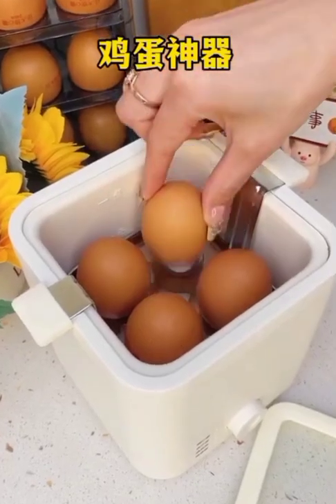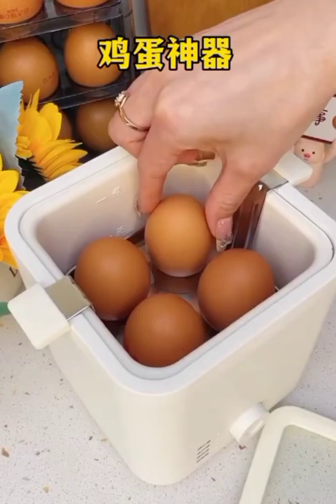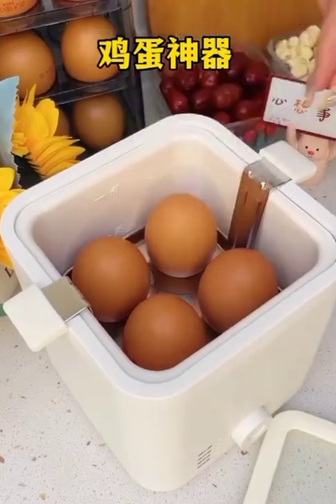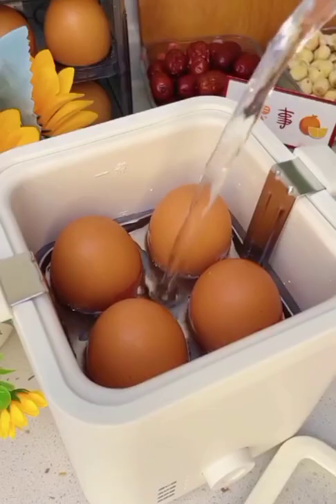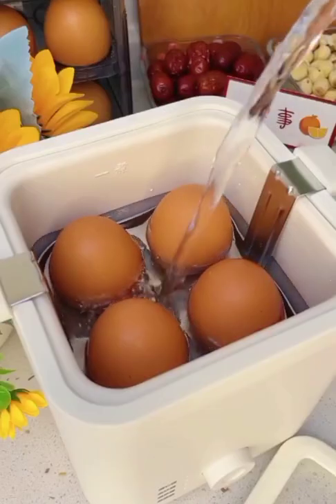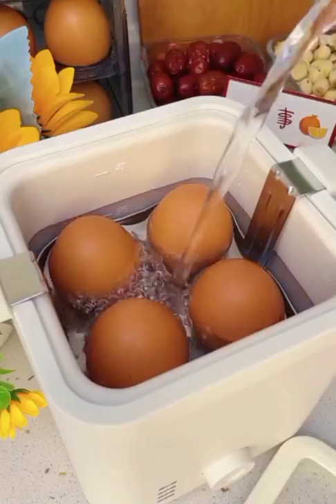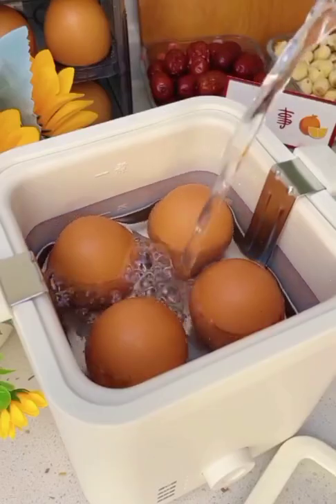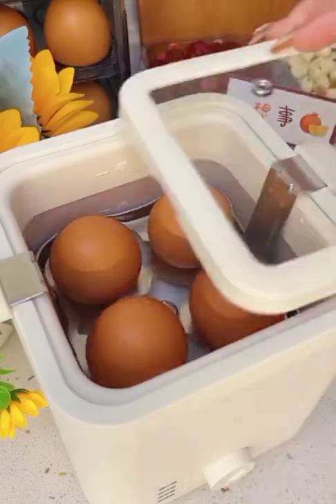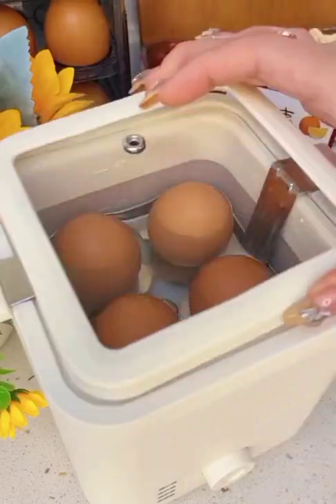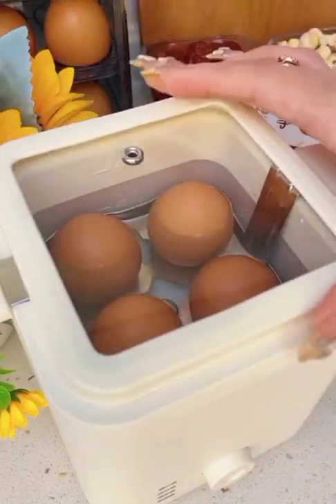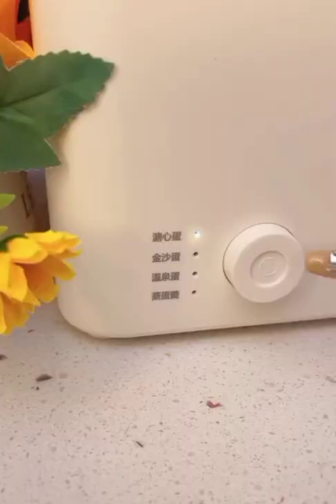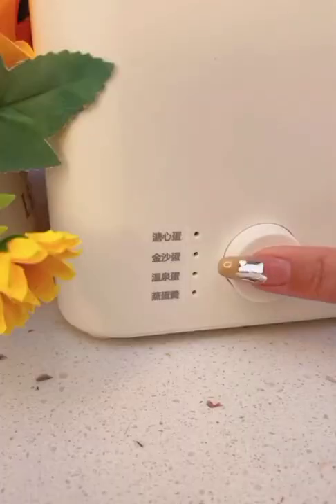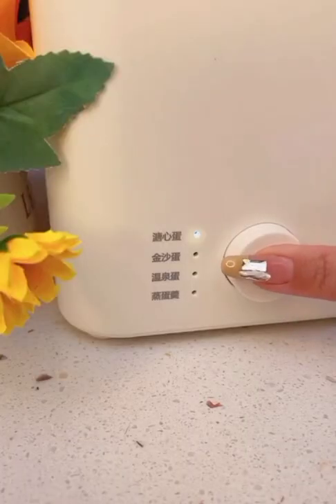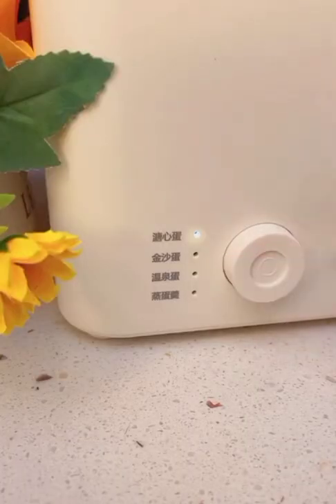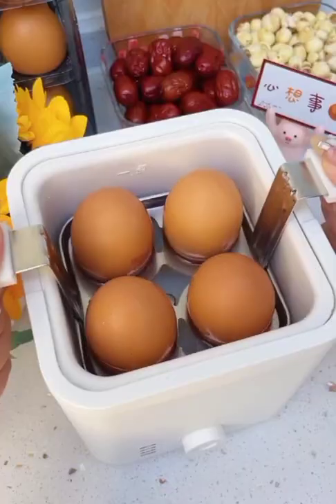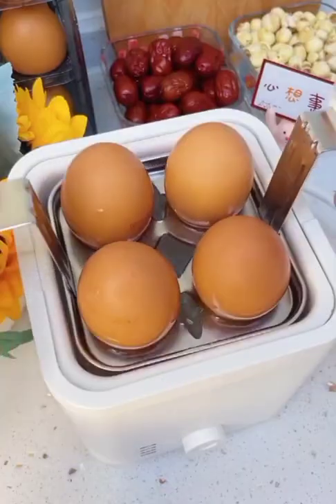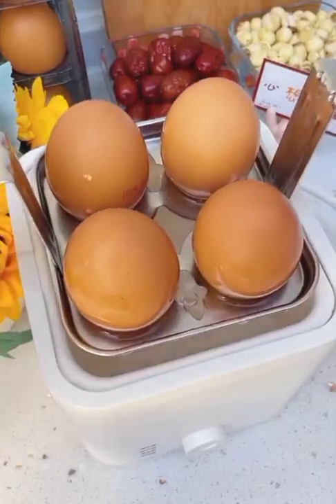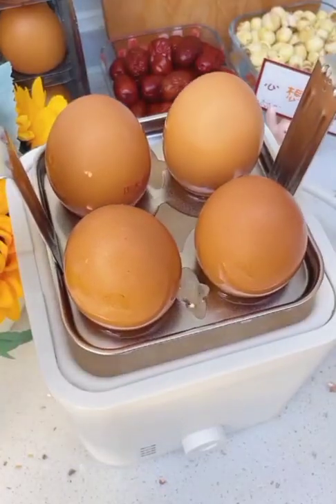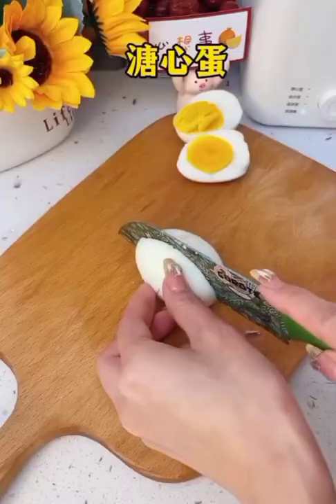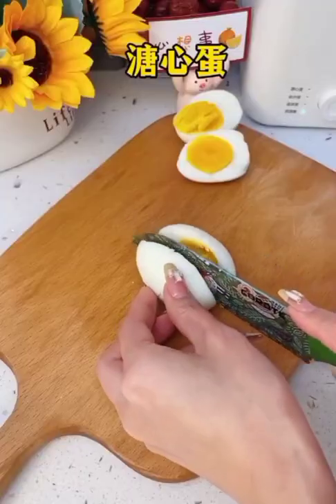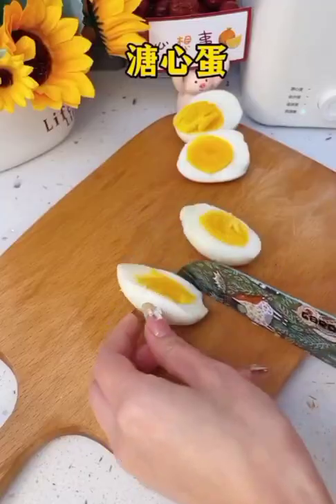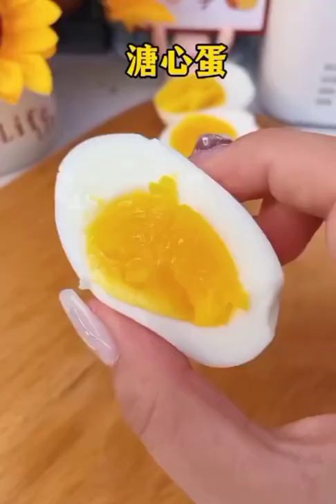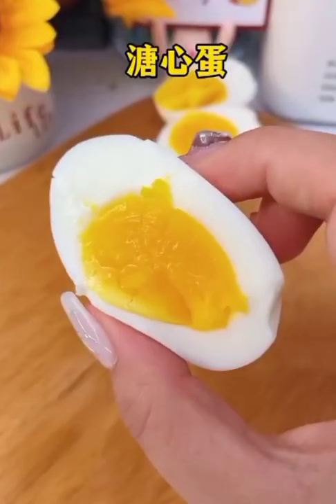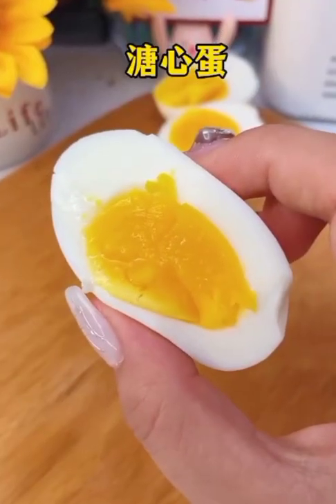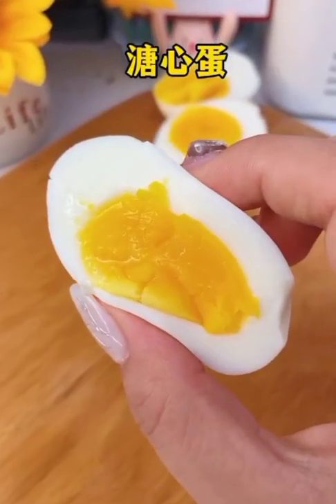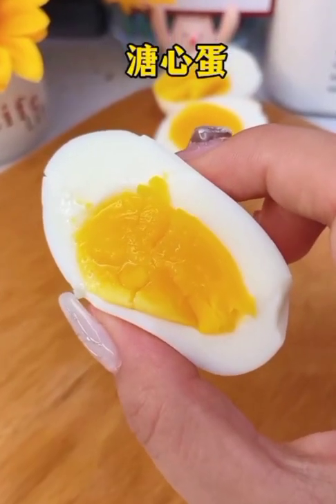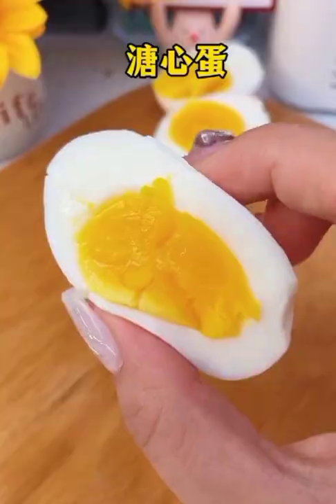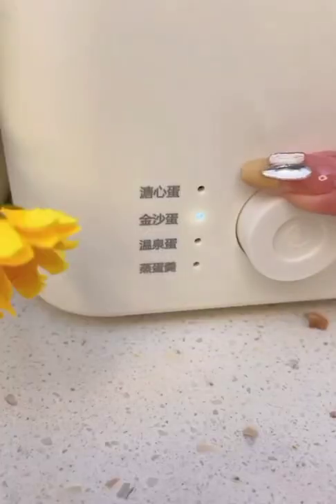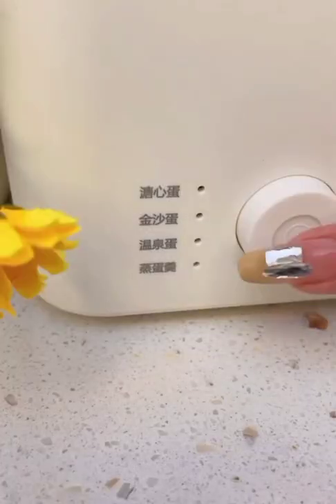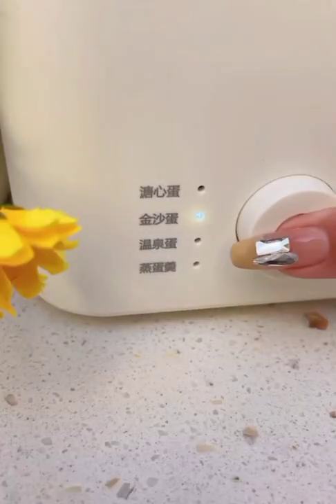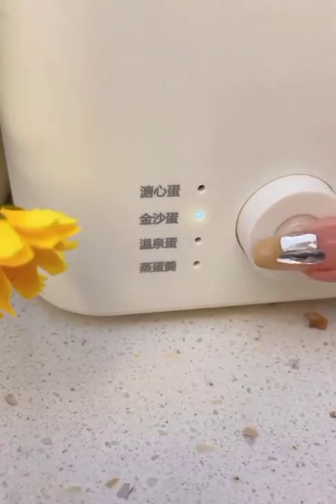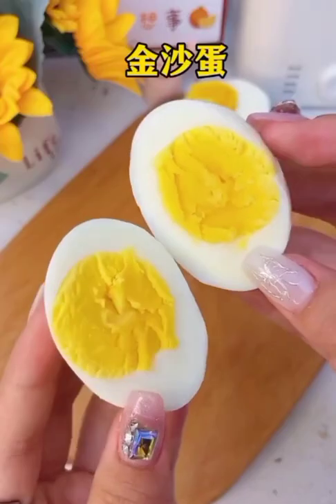This is an electric machine you can easily use and boil with it. This machine is very useful for you.